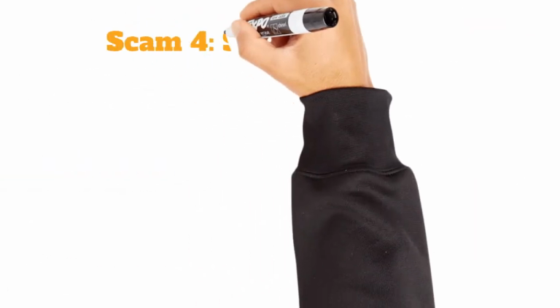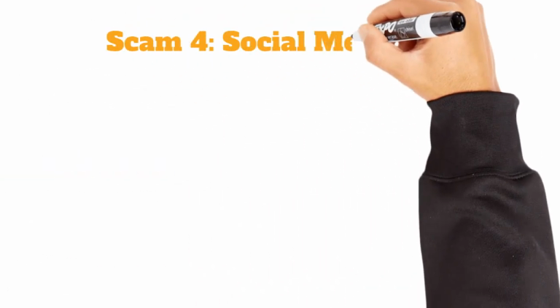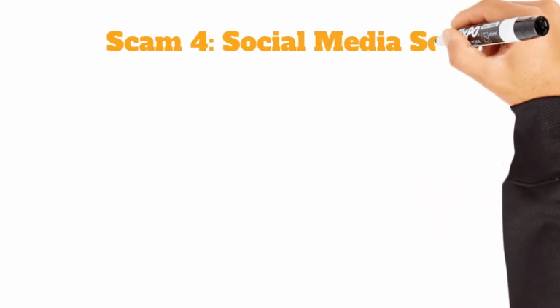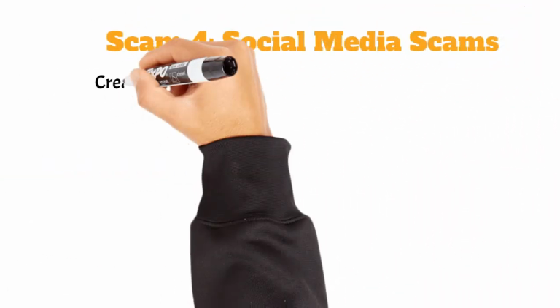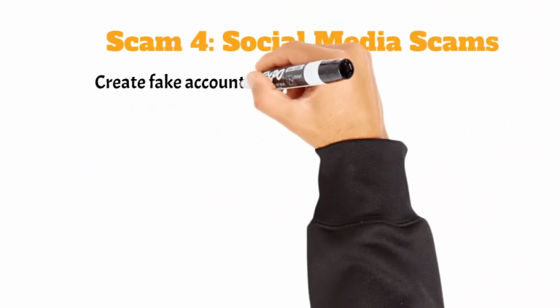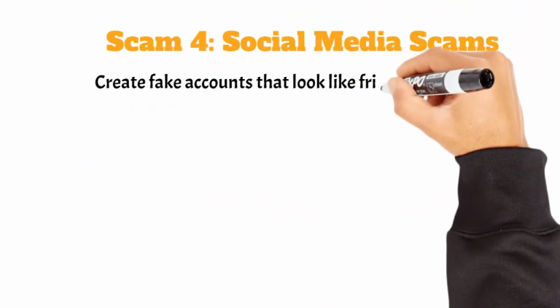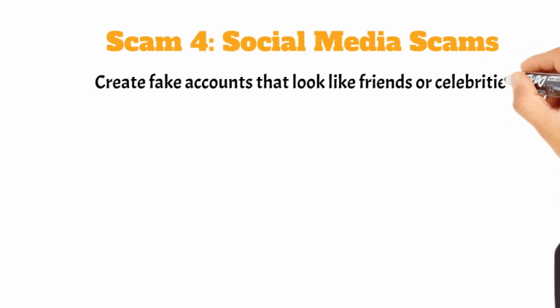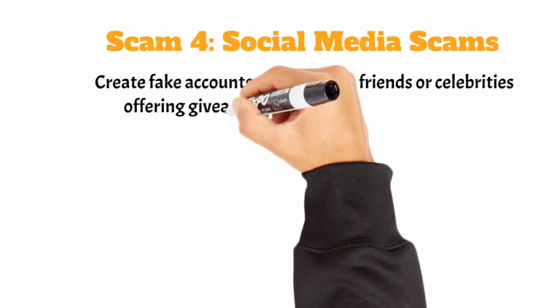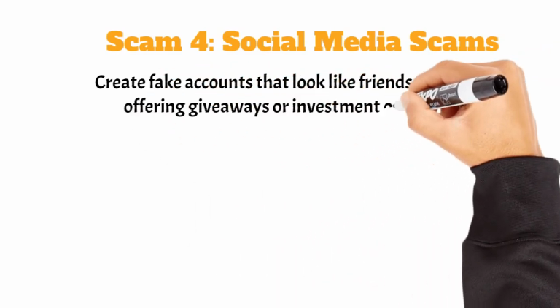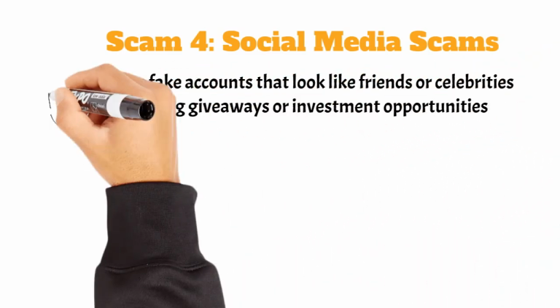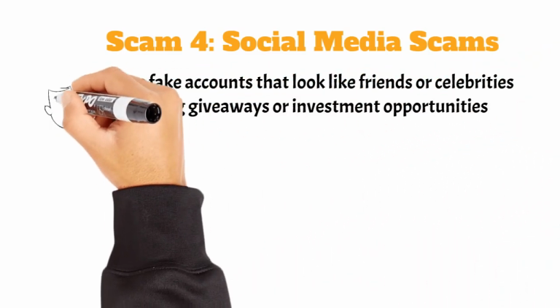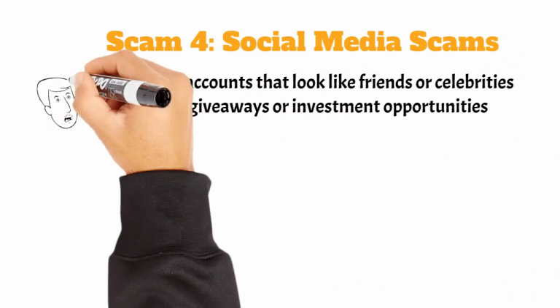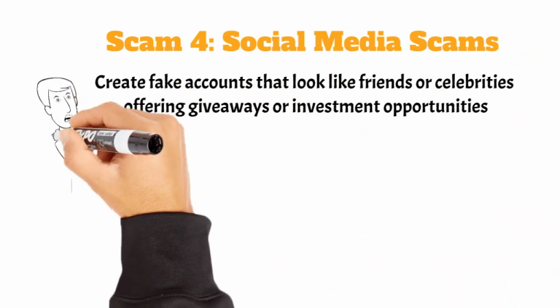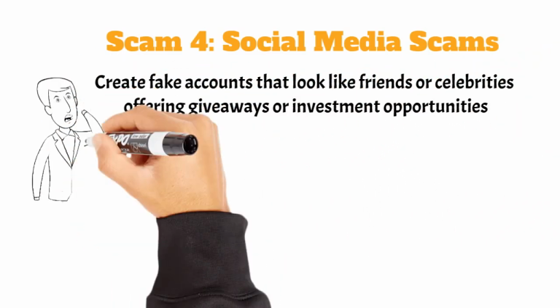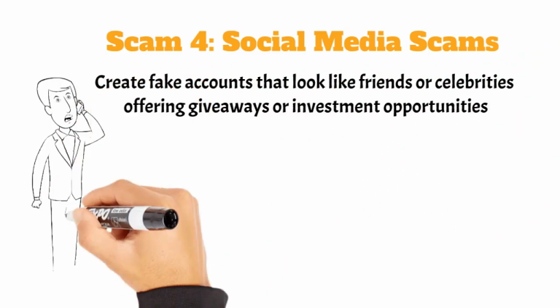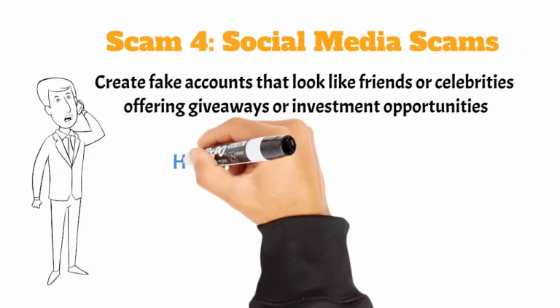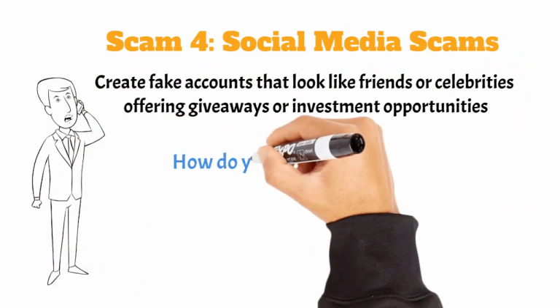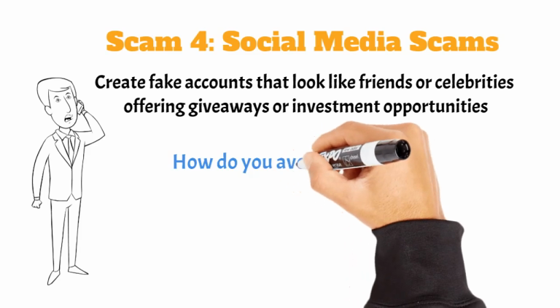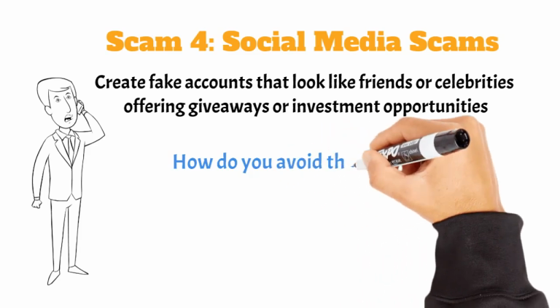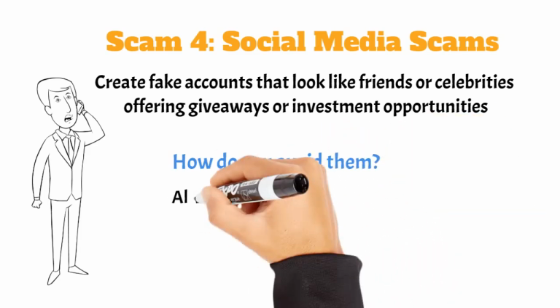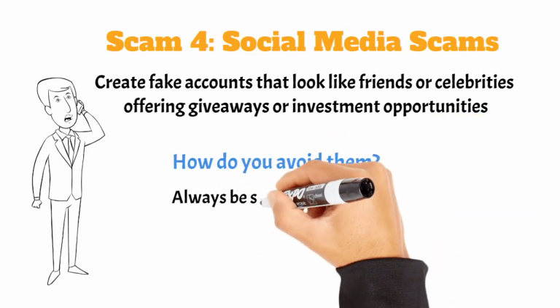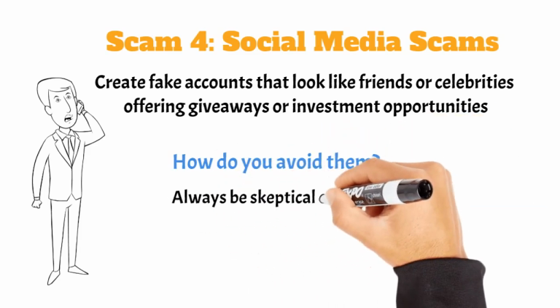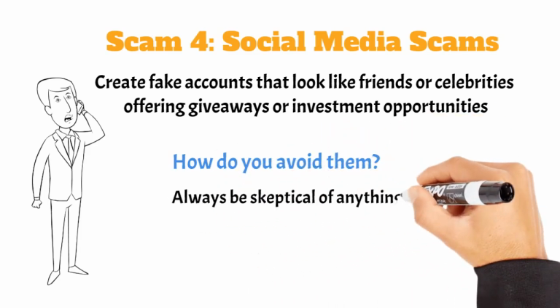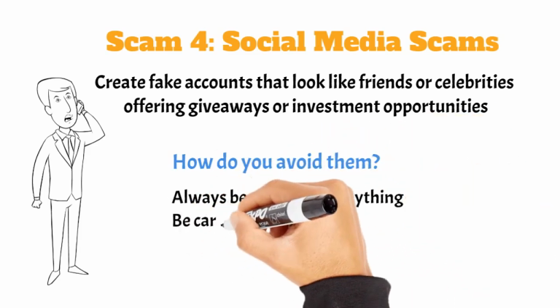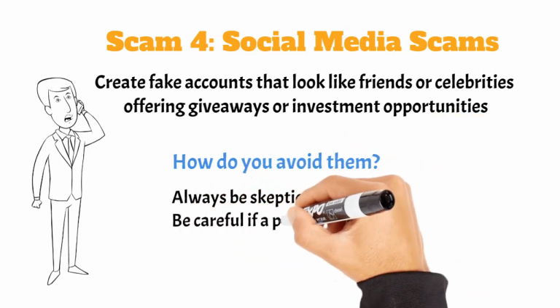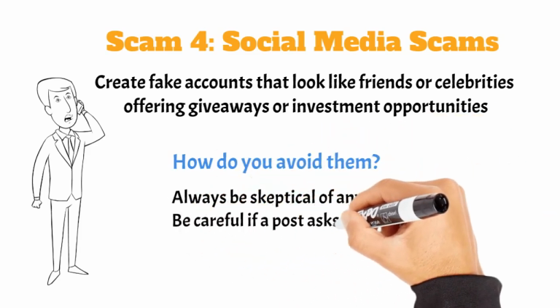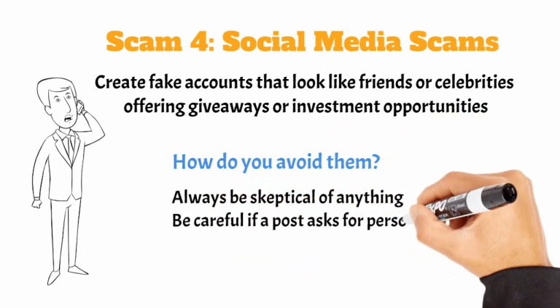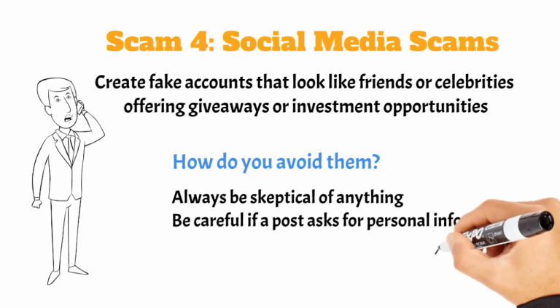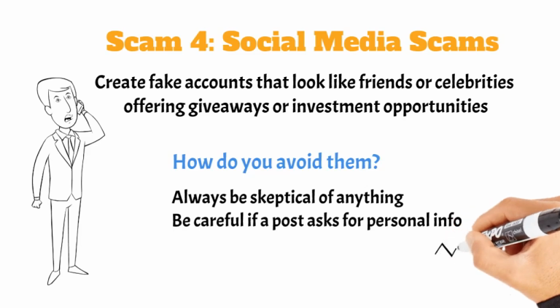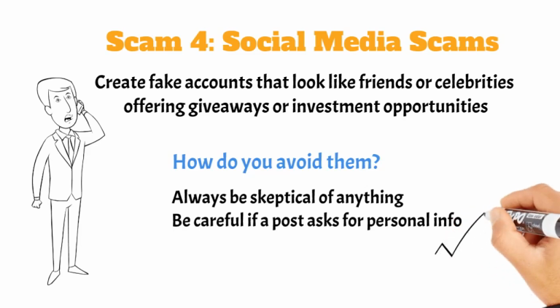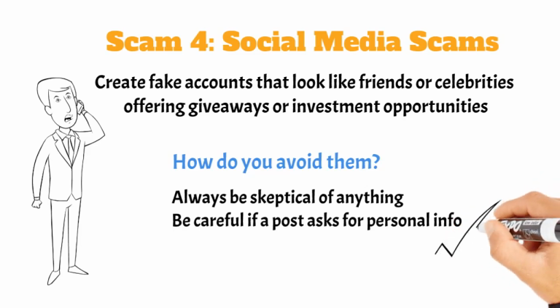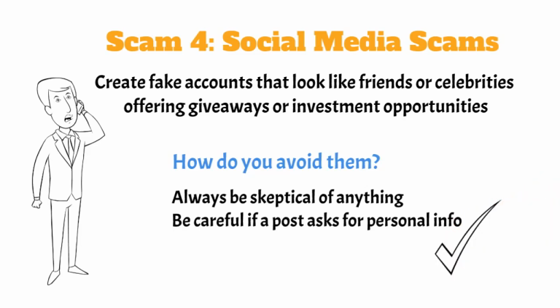Social media scams are getting smarter. Scammers might create fake accounts that look like friends or celebrities, offering giveaways or investment opportunities. Always be skeptical of anything that sounds too good to be true. If a post asks for personal info, it's likely a scam.